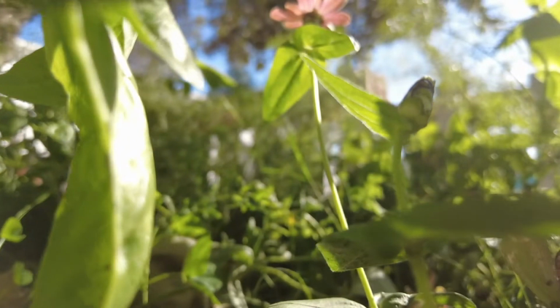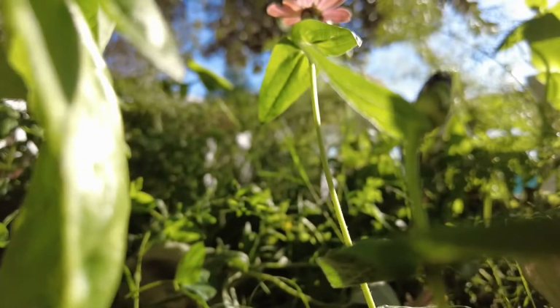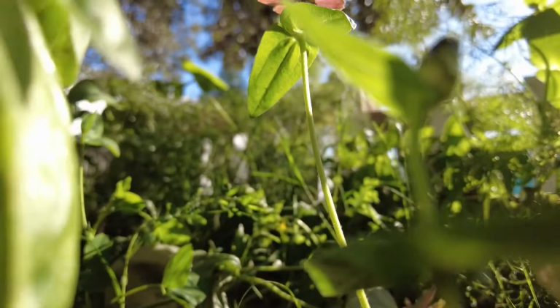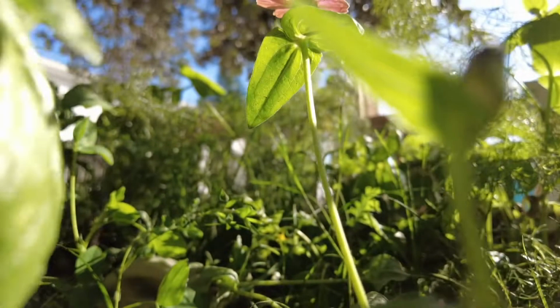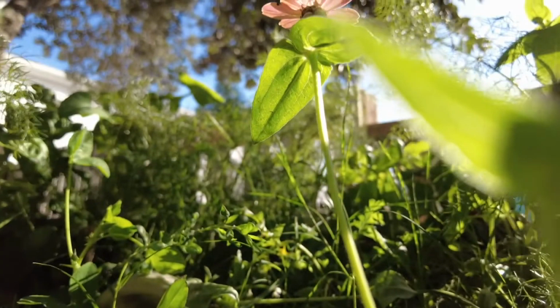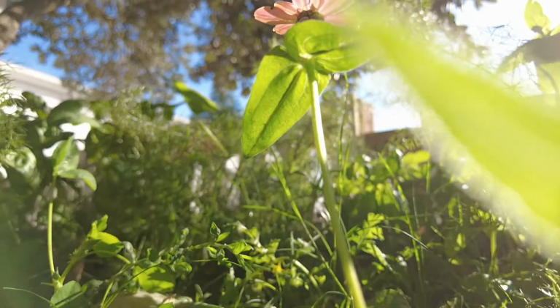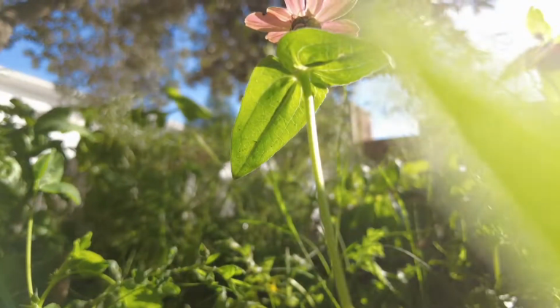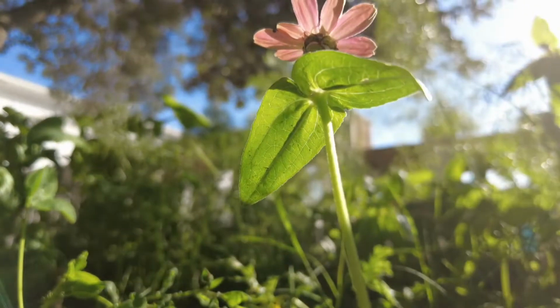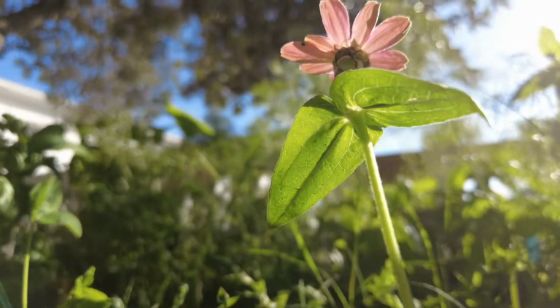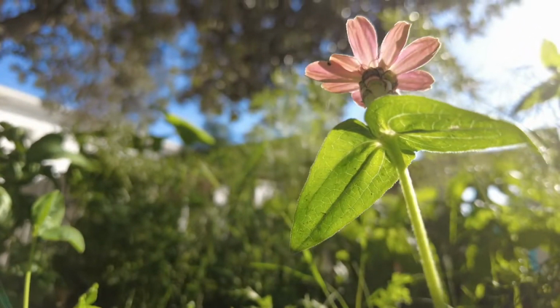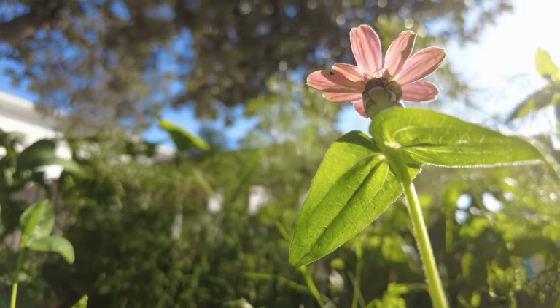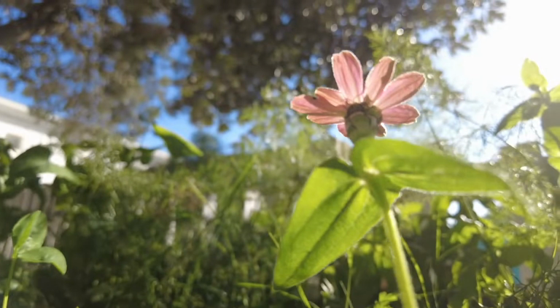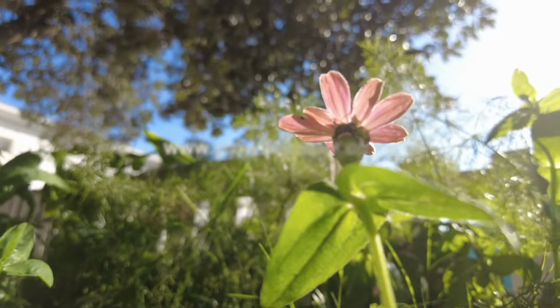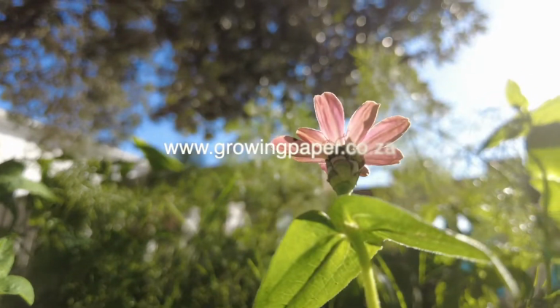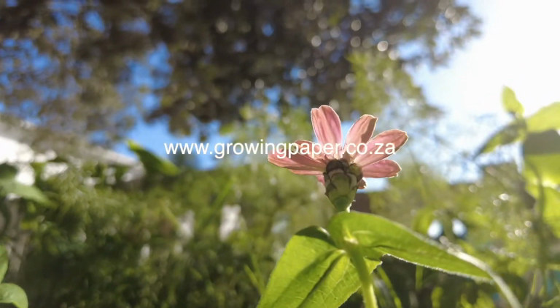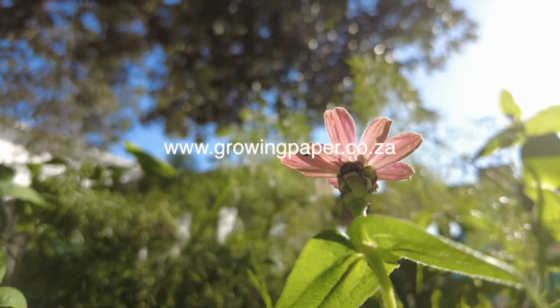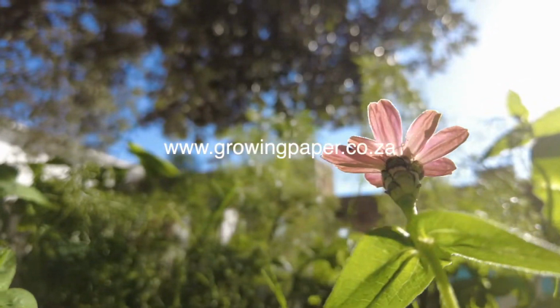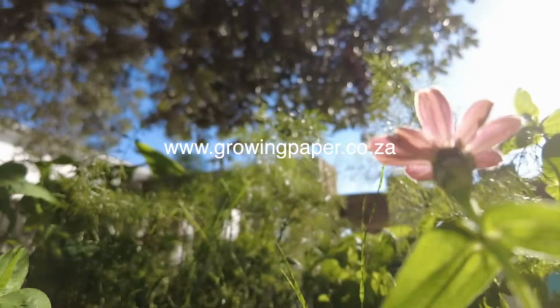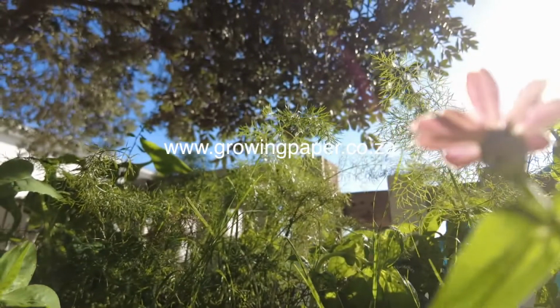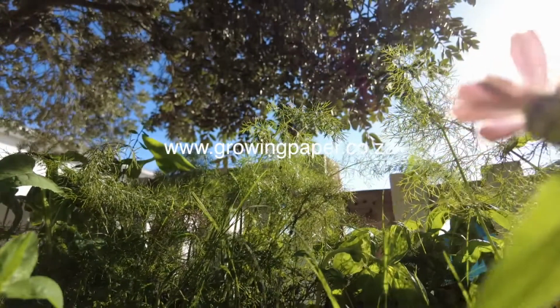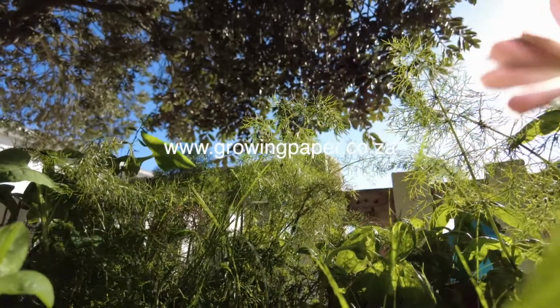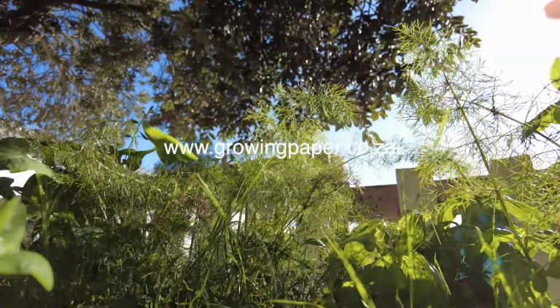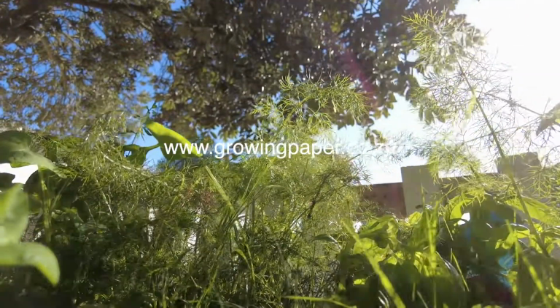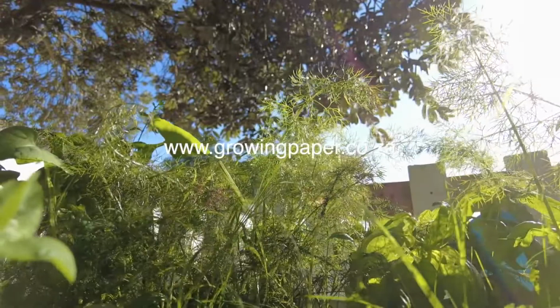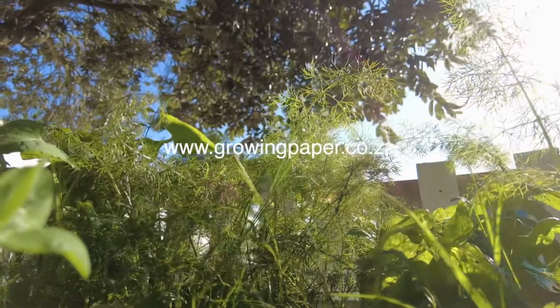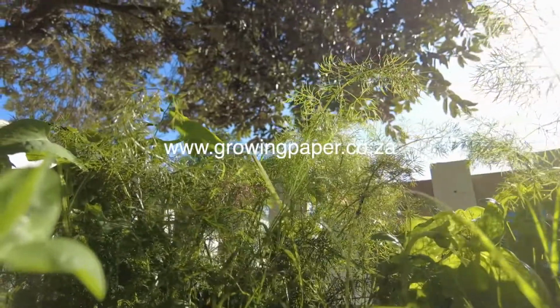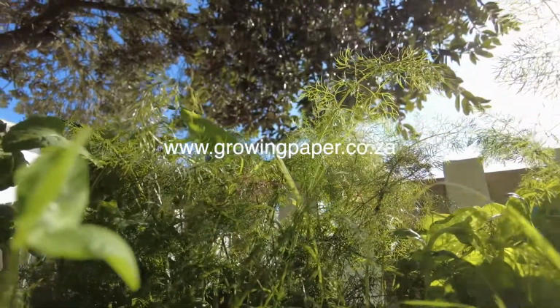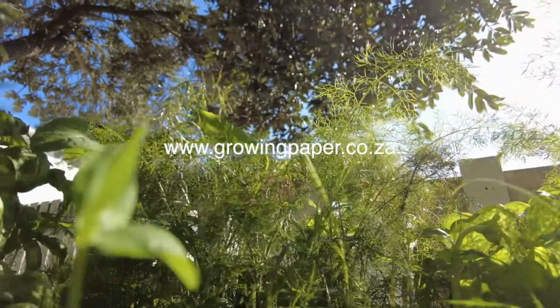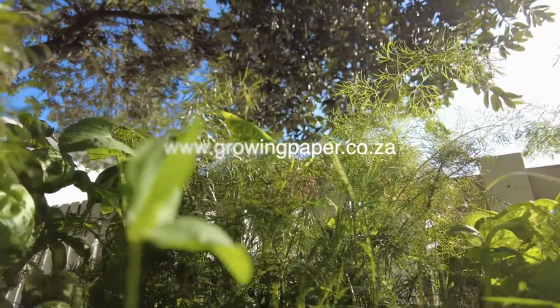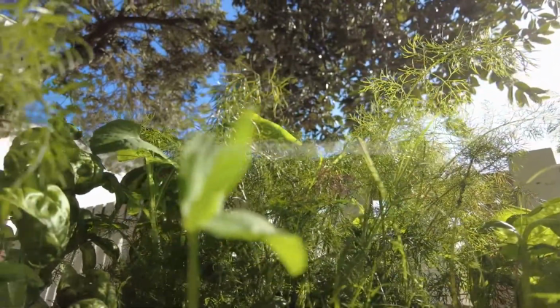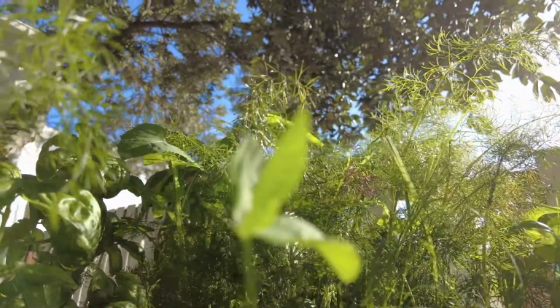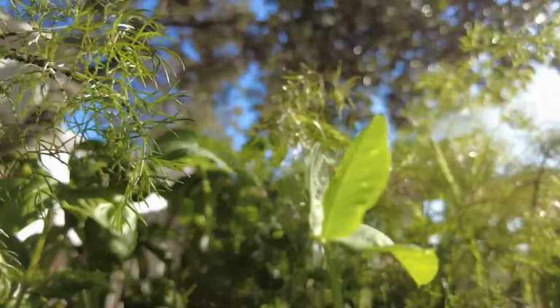For detailed instructions on the planting of specific seeds, please visit our website at www.growingpaper.co.za, as growing paper has a wide variety of seed mixes.